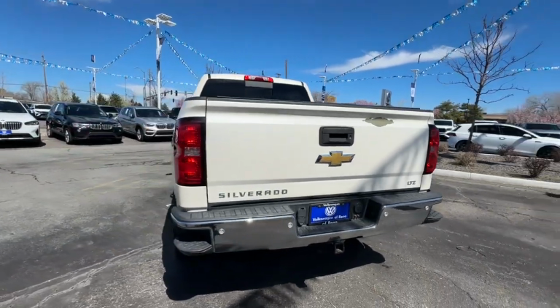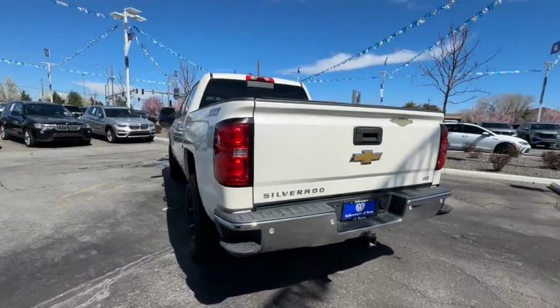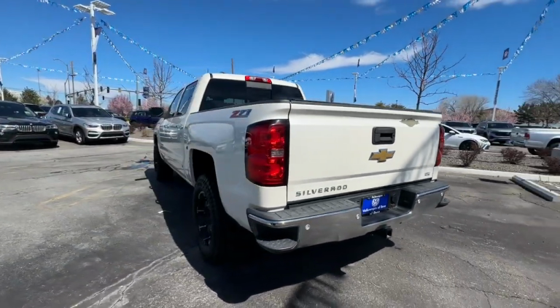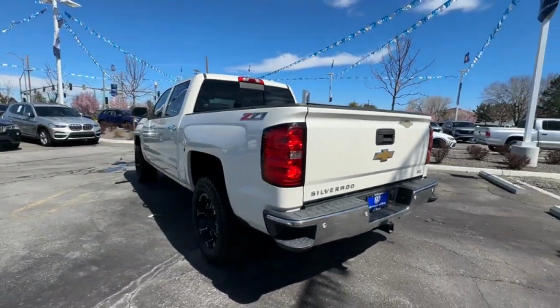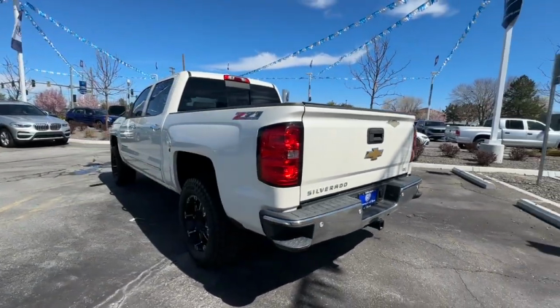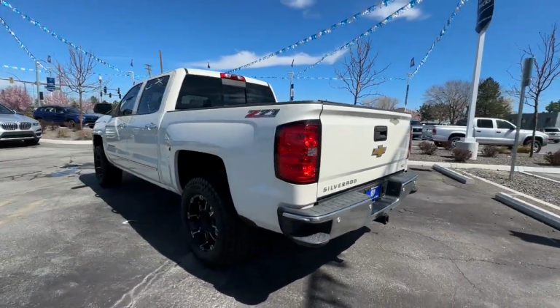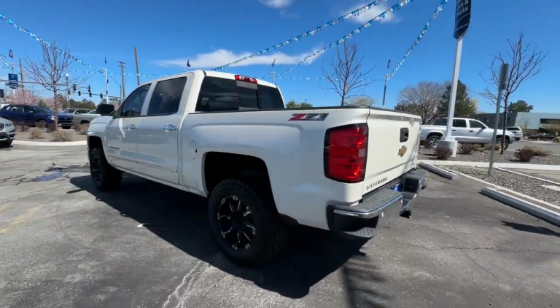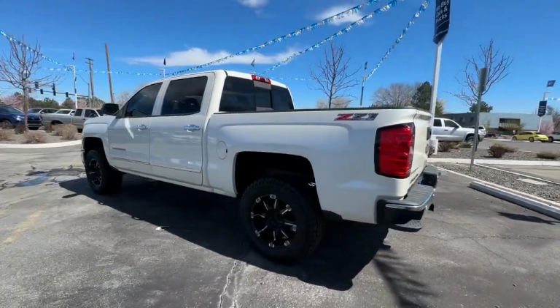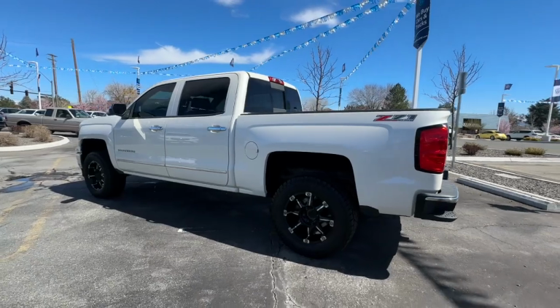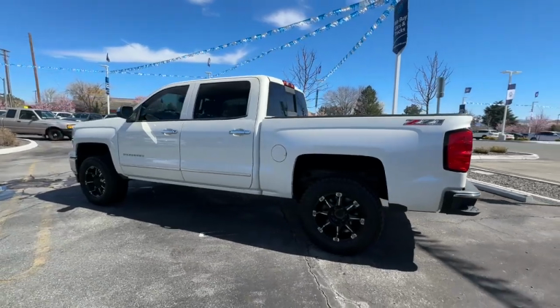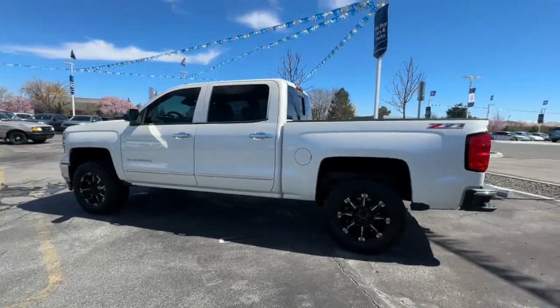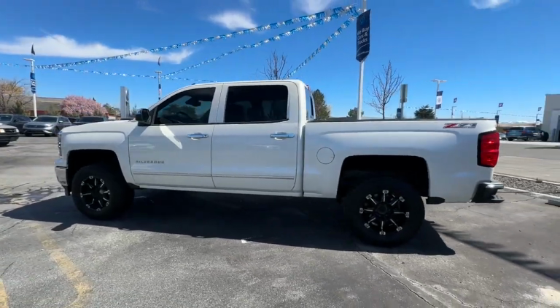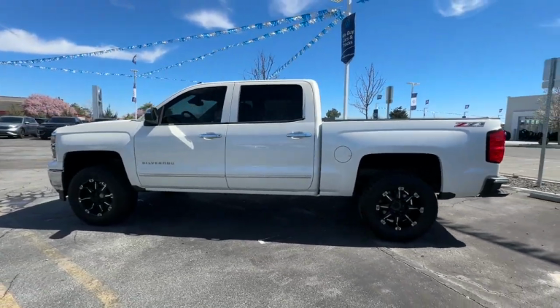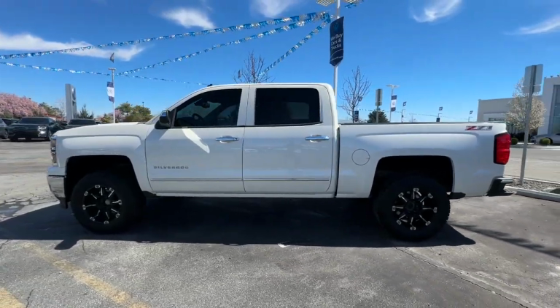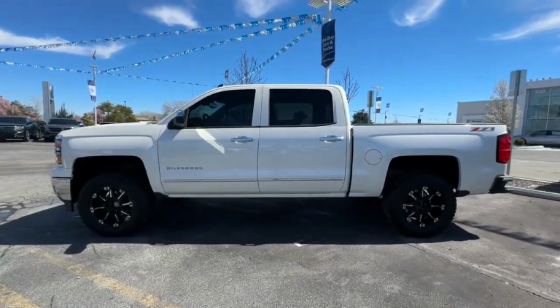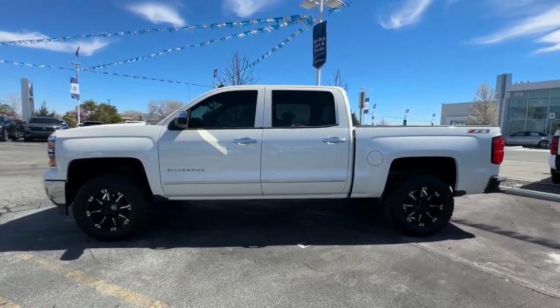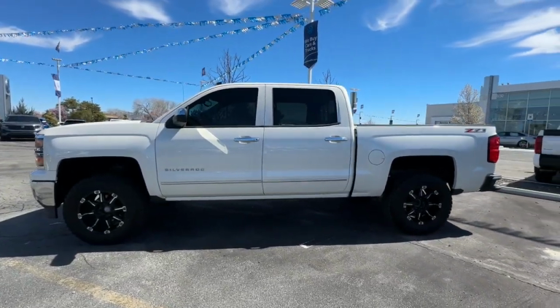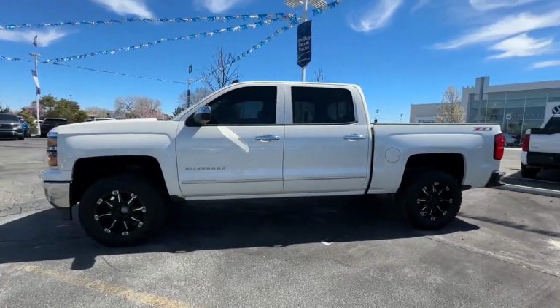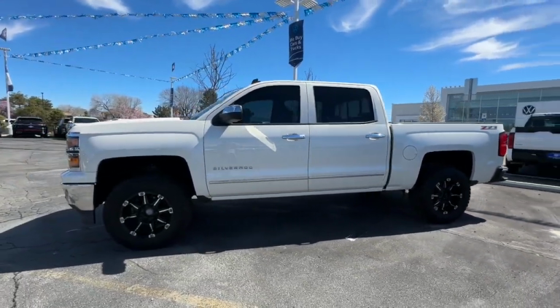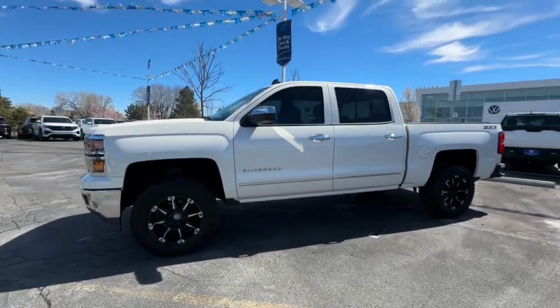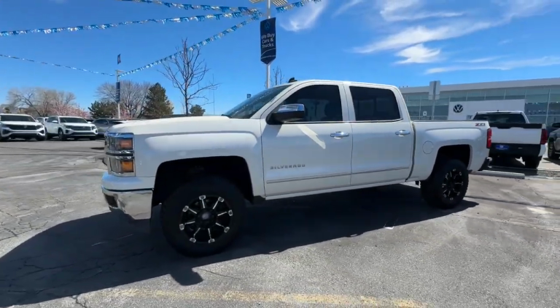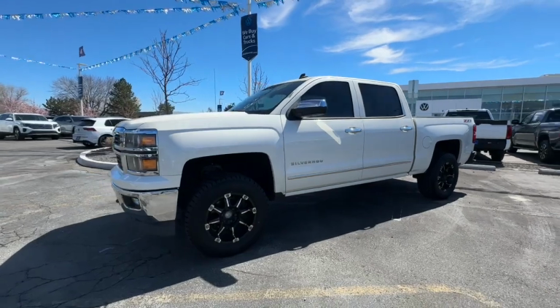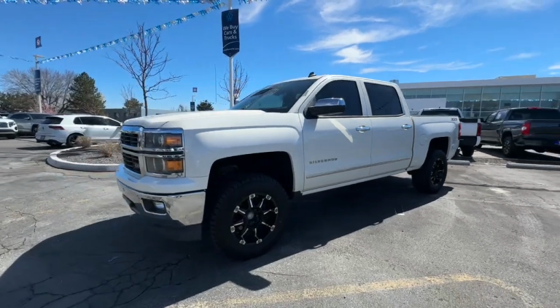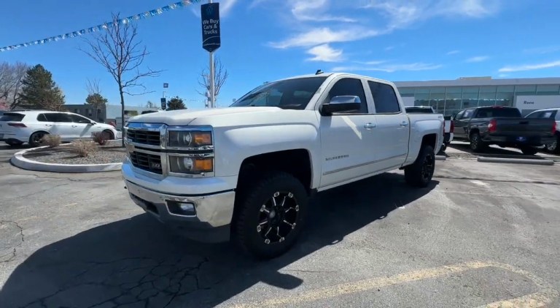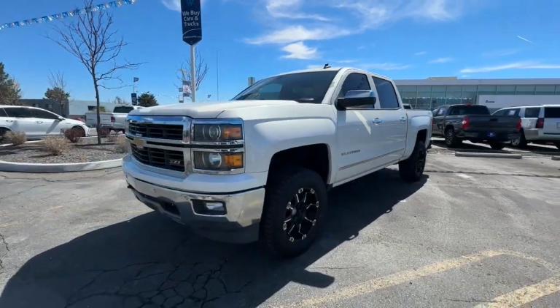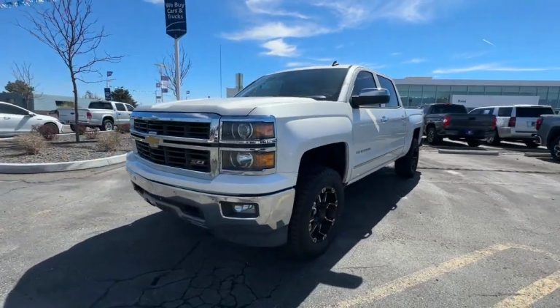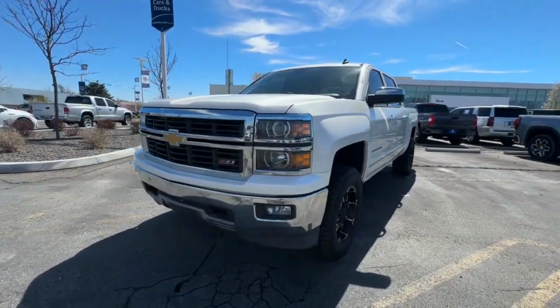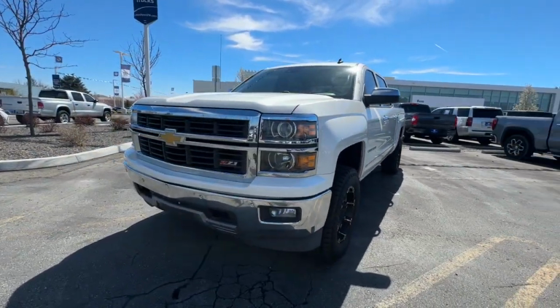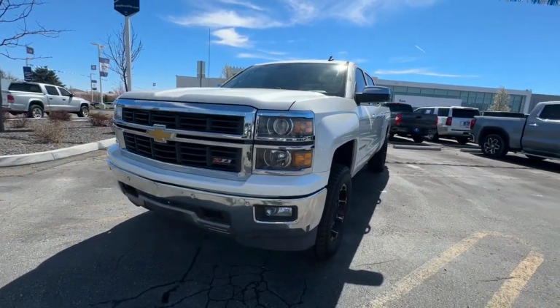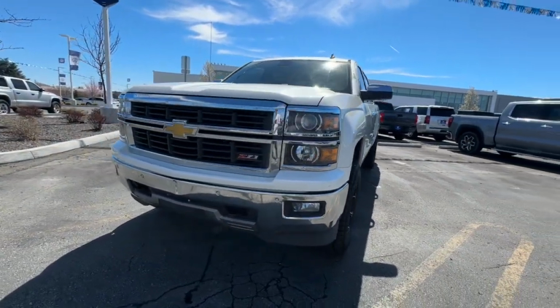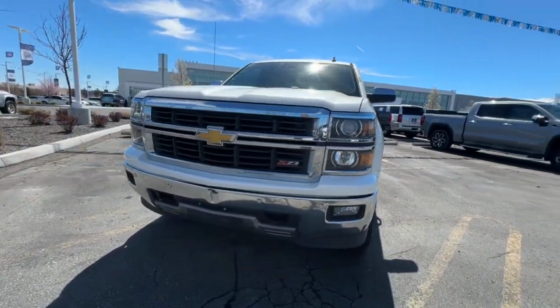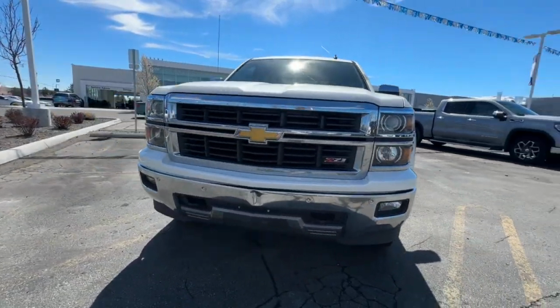The Silverado 1500 is the full-size pickup that blends a spacious, quiet cabin, technology that keeps you connected, smooth handling, and the toughness you need for all your projects. Everyone loves the strong, silent type.